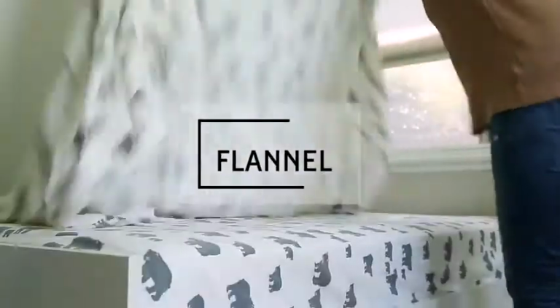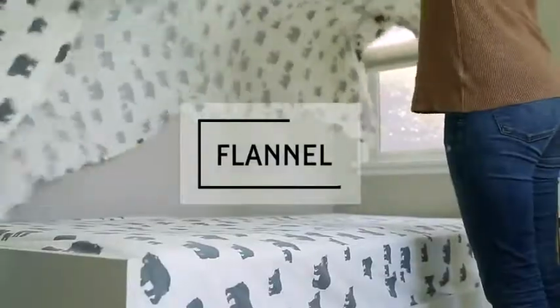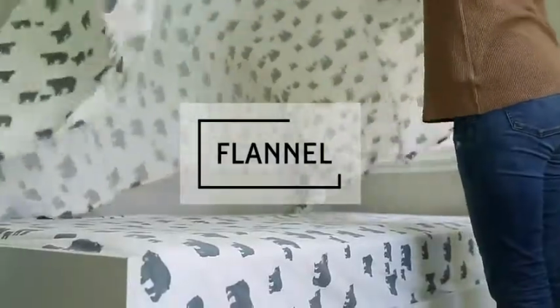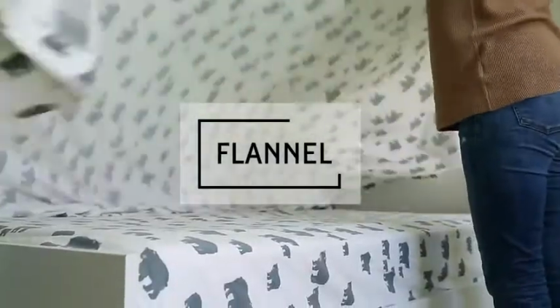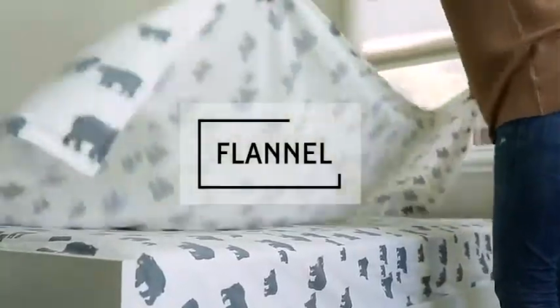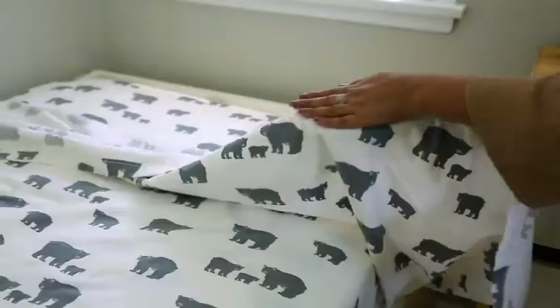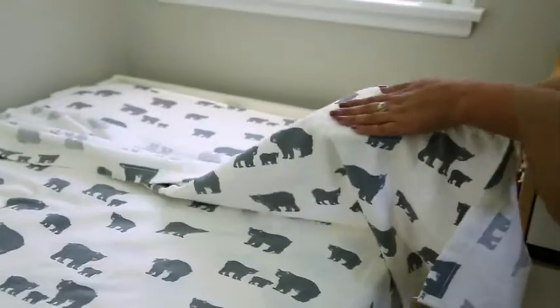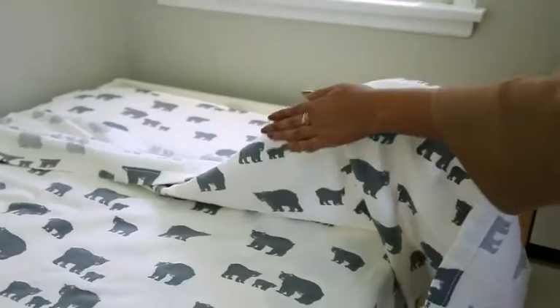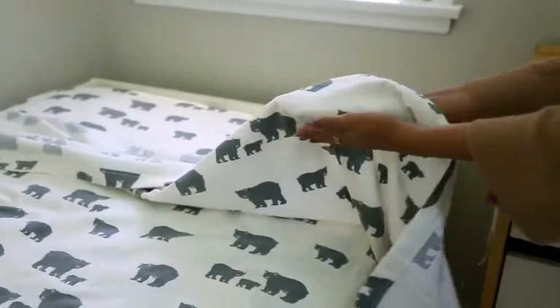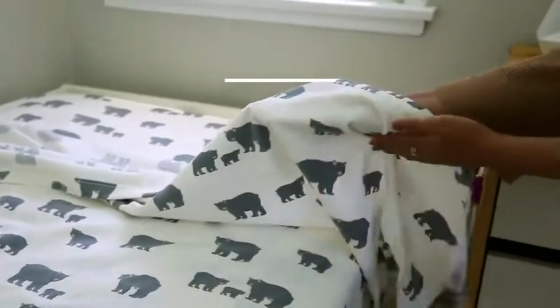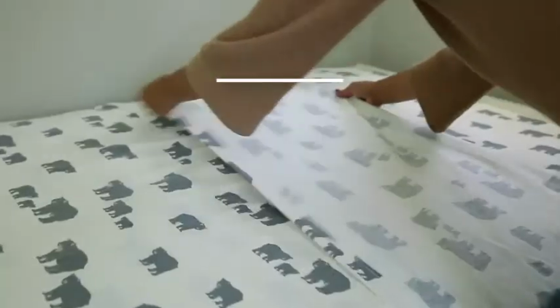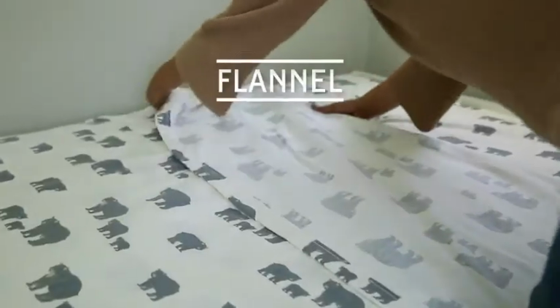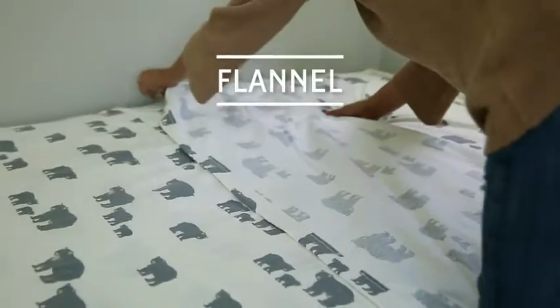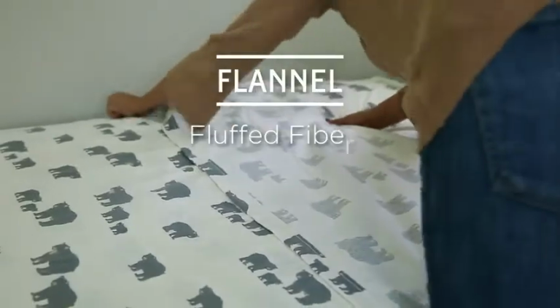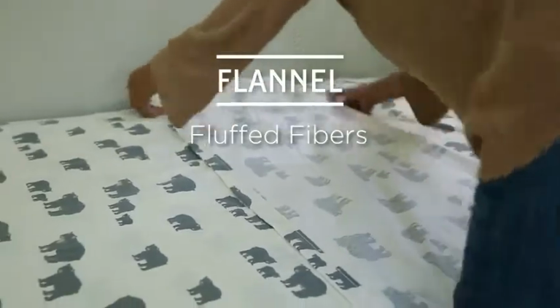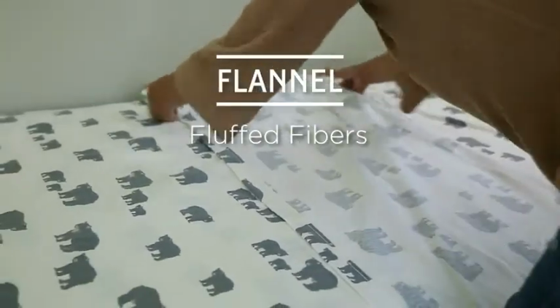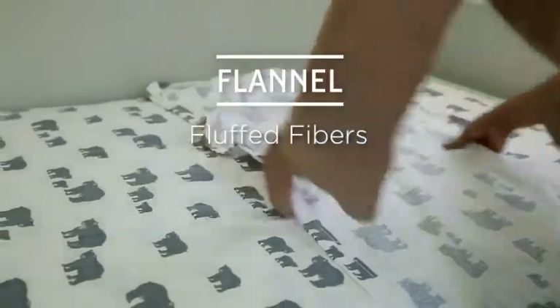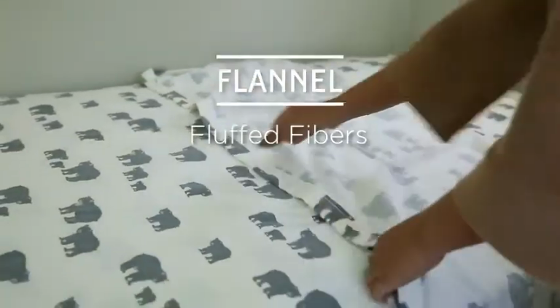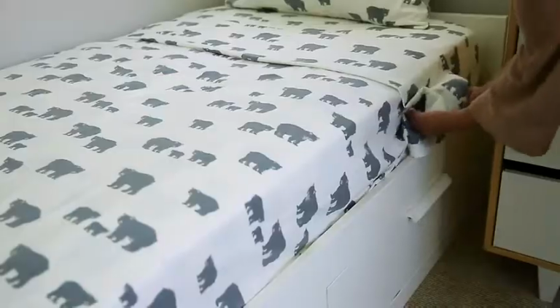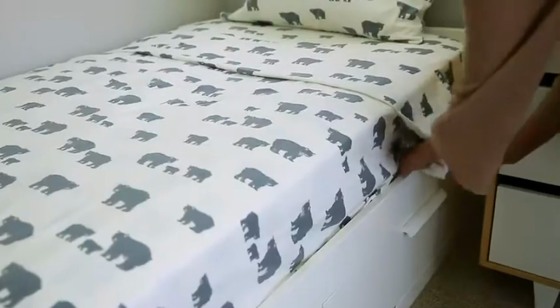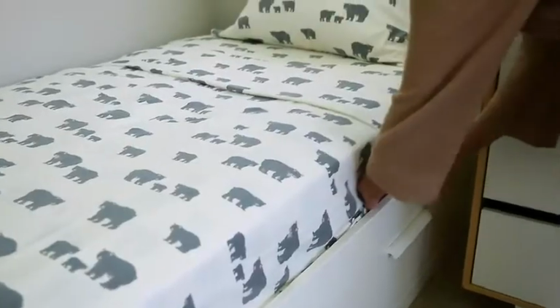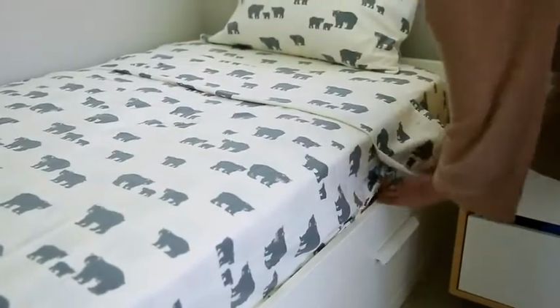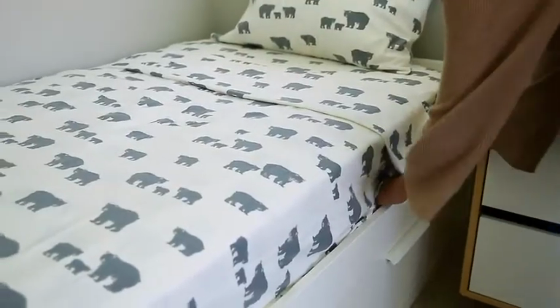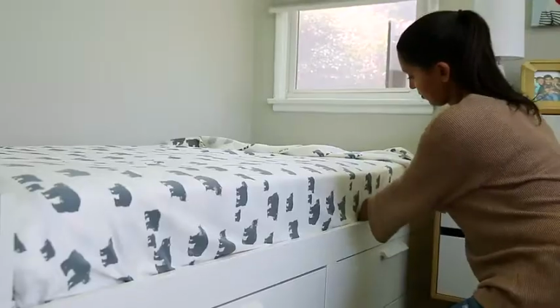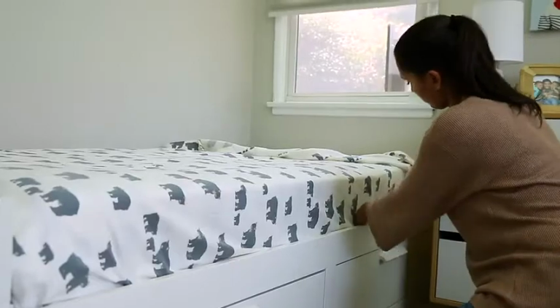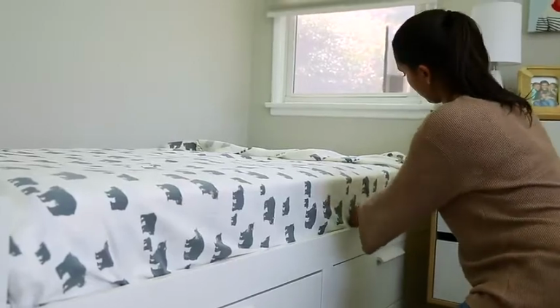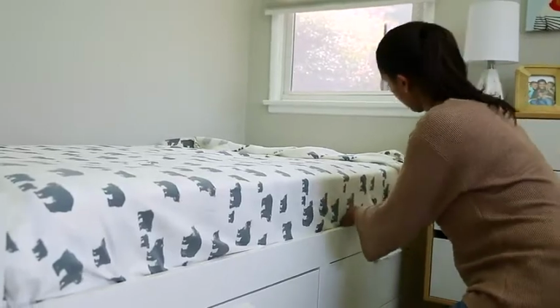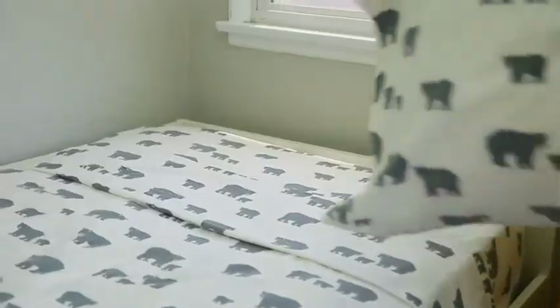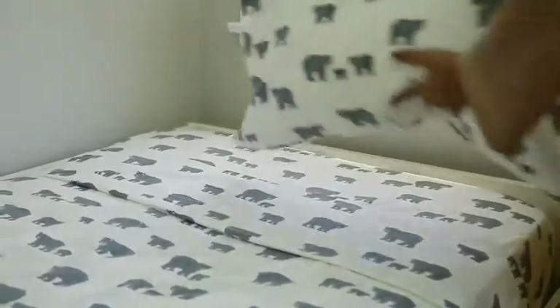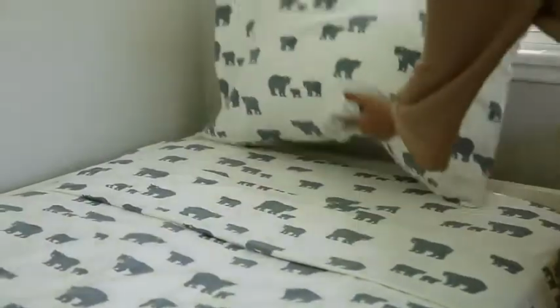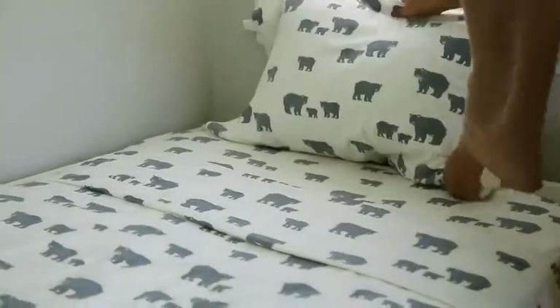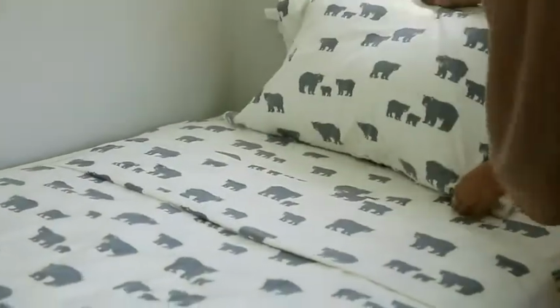When the weather gets colder, try switching to a flannel sheet. Flannel is a cotton that has been combed to fluff up the fibers, so it traps body heat. Flannel sheets have a warm and fuzzy quality to them, so they're often popular for cold climates or kids' beds.